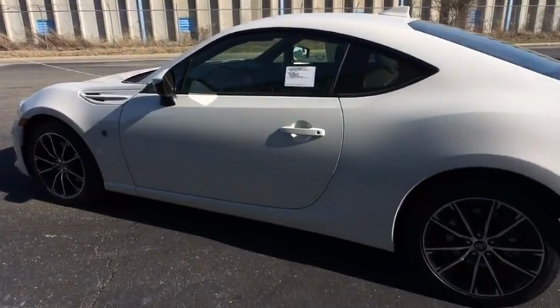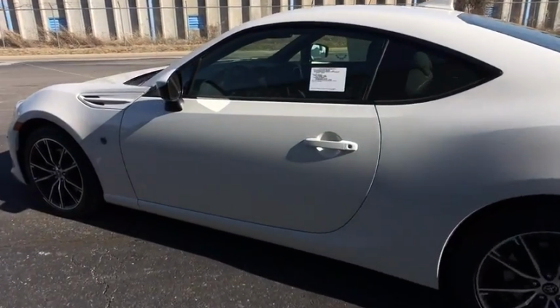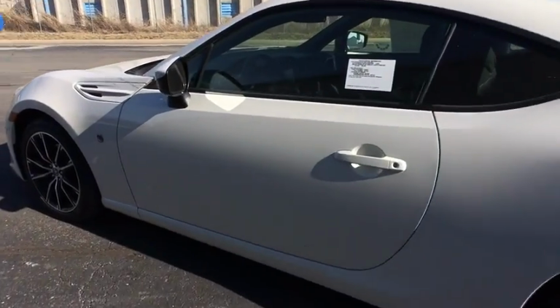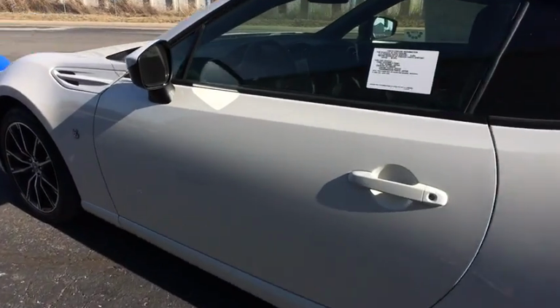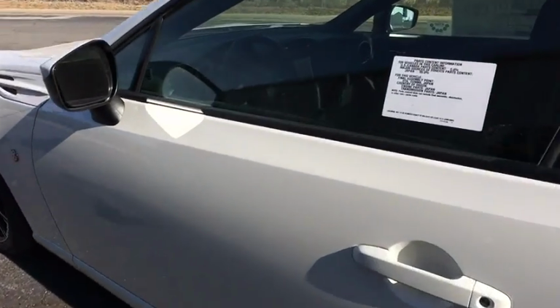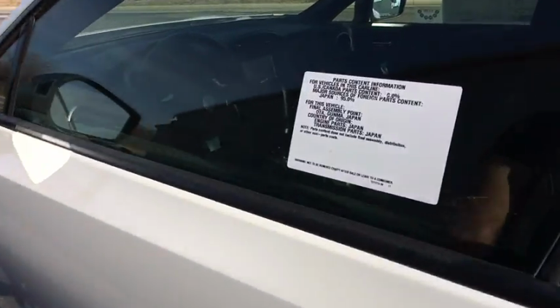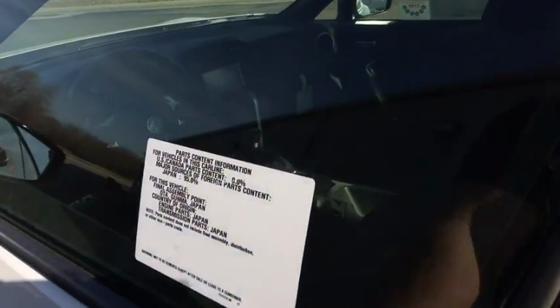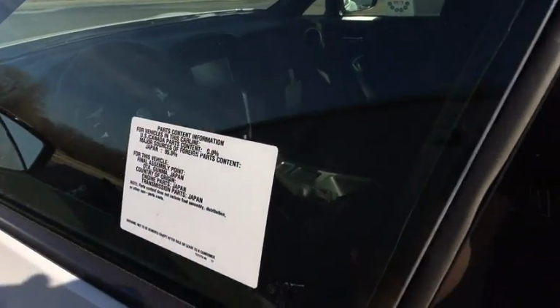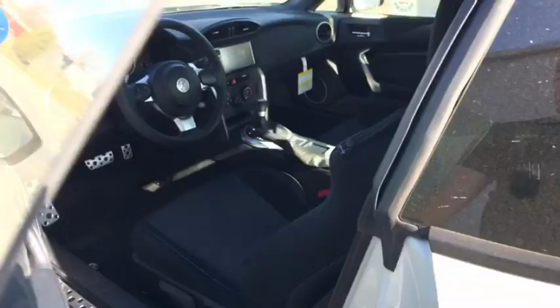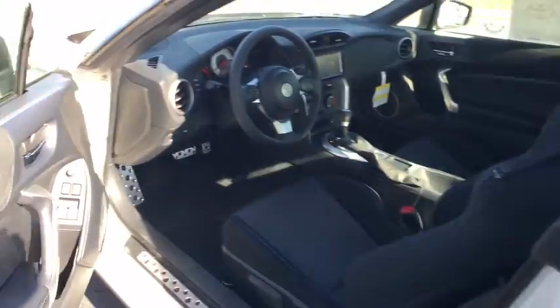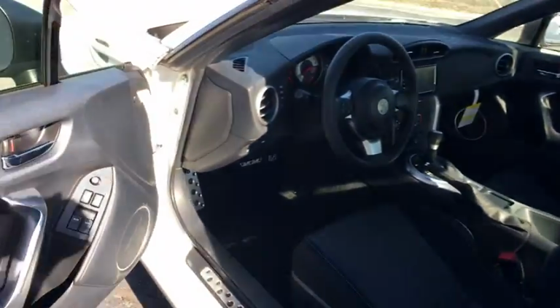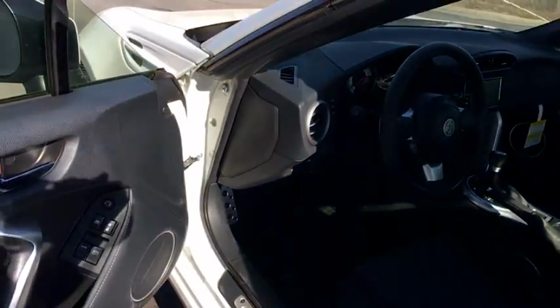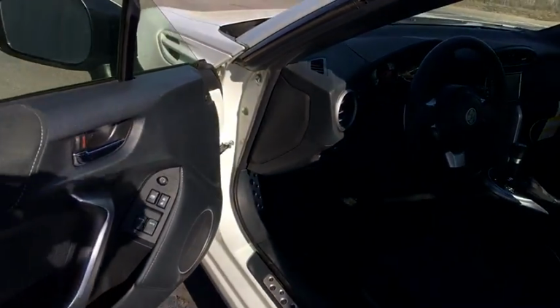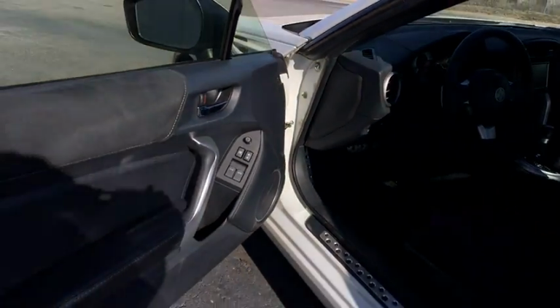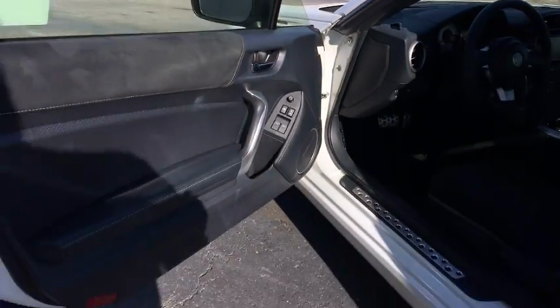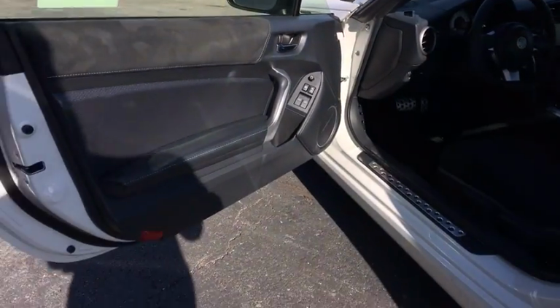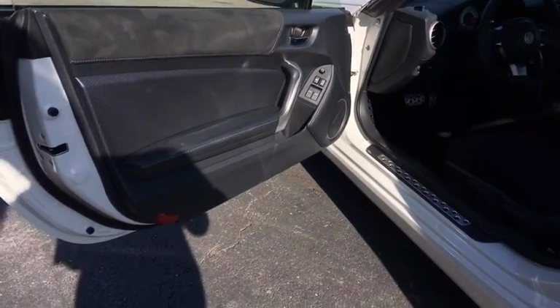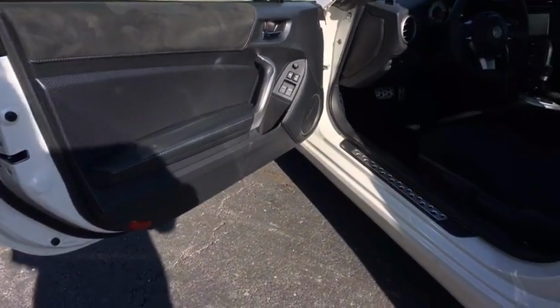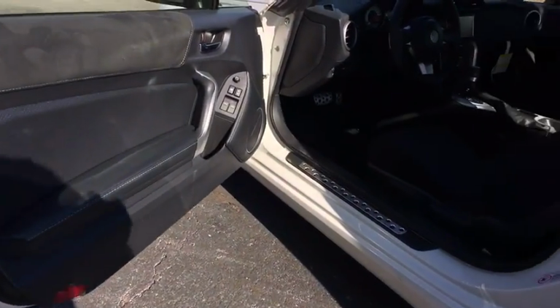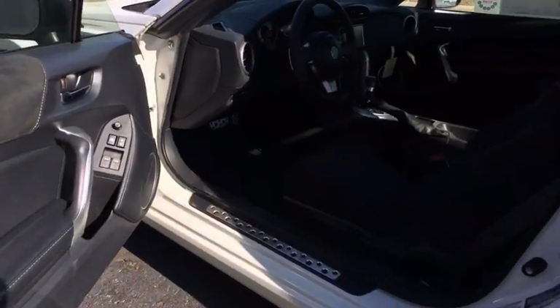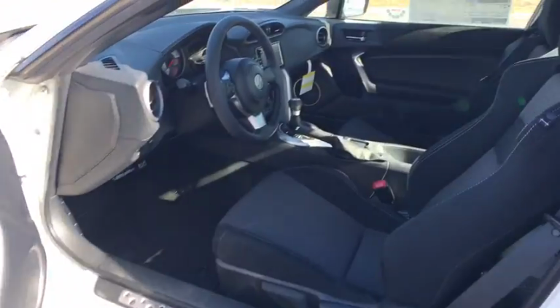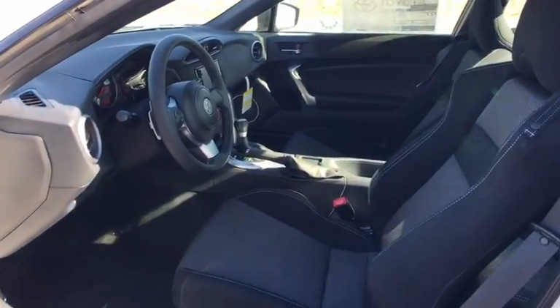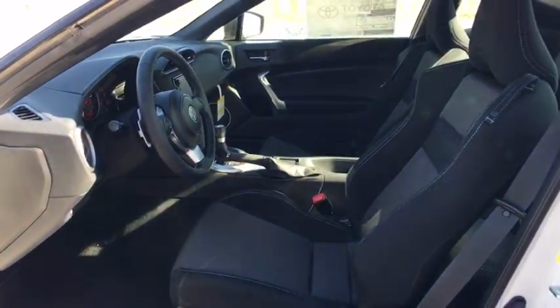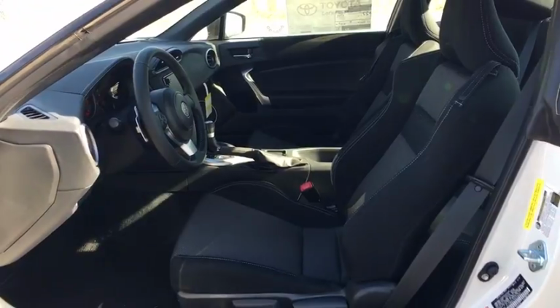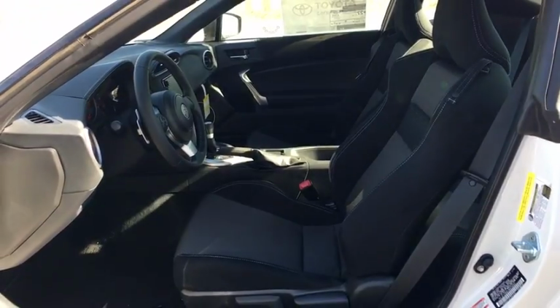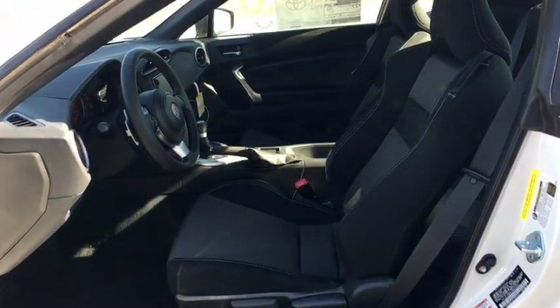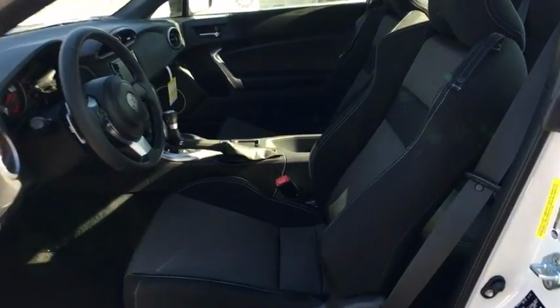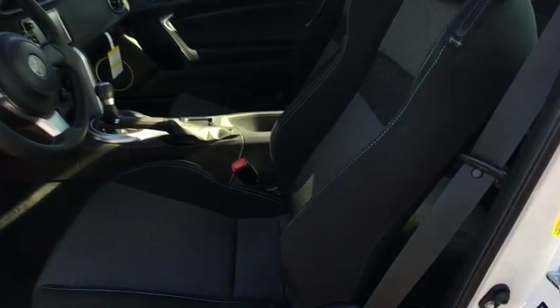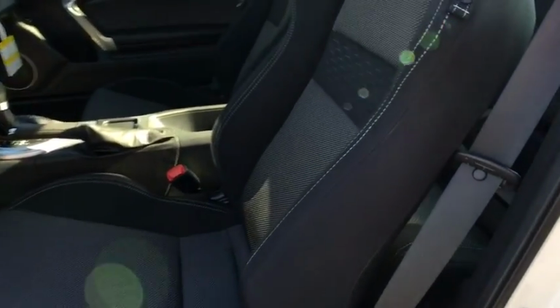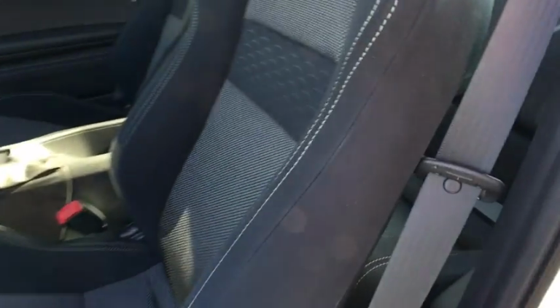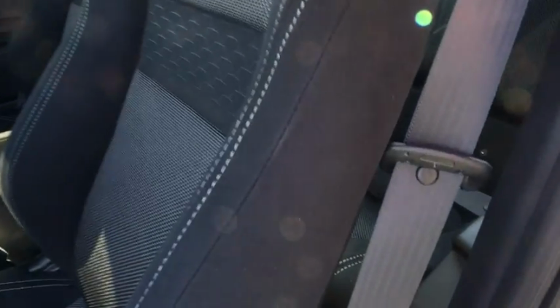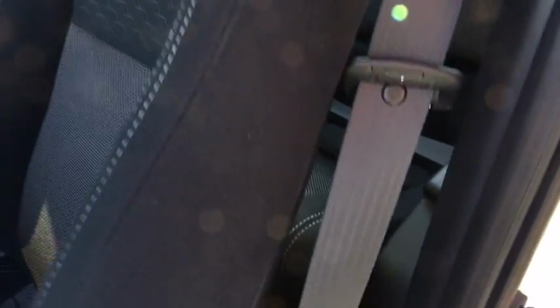Here are some of this vehicle's great options: traction control, dual airbags, air conditioning, alloy wheels, power steering, four-wheel disc brakes, eight speakers, electronic stability control.